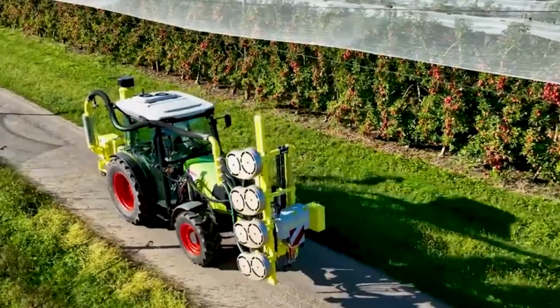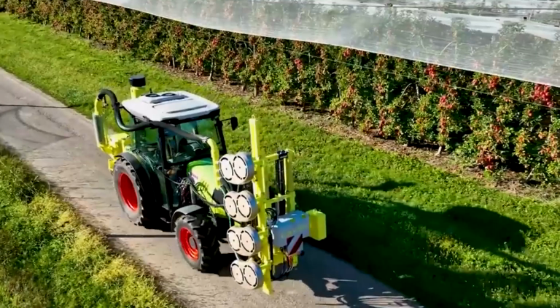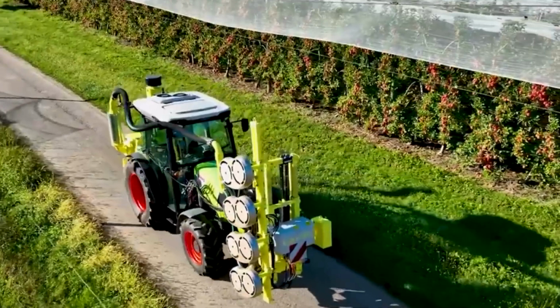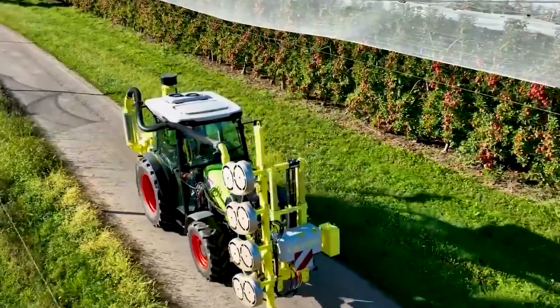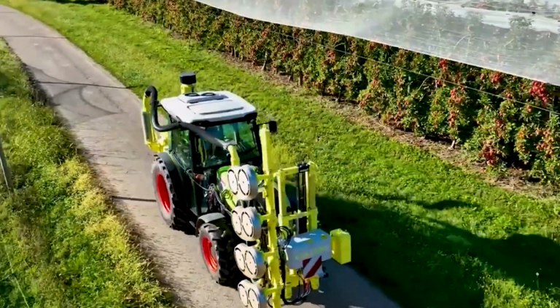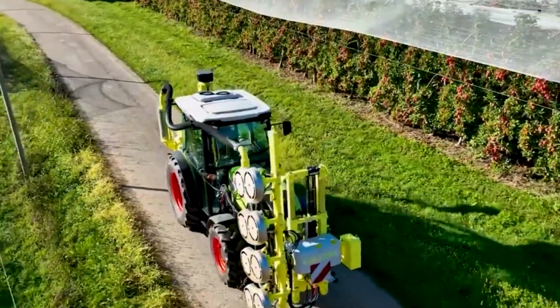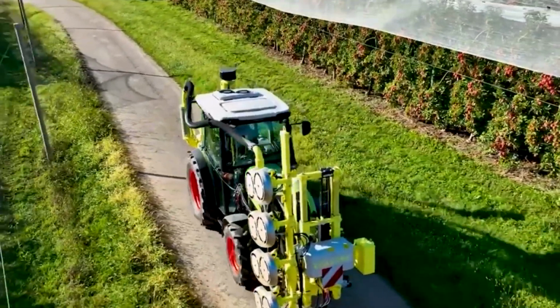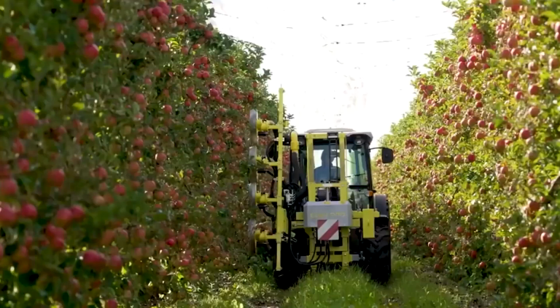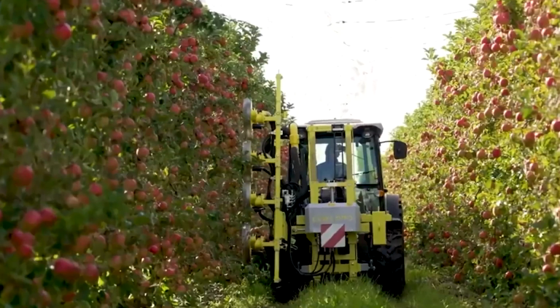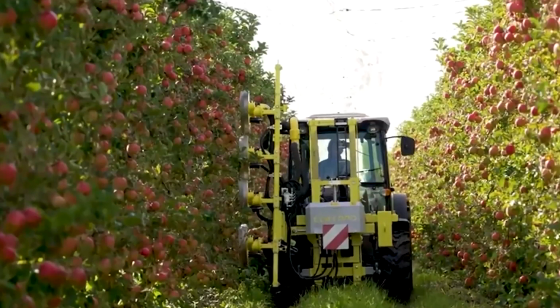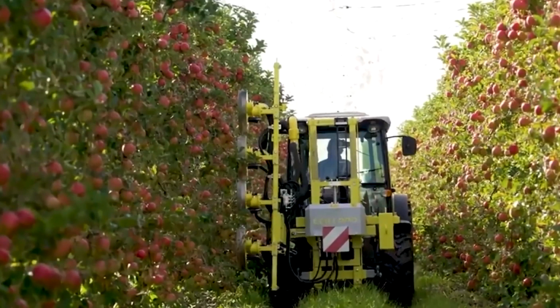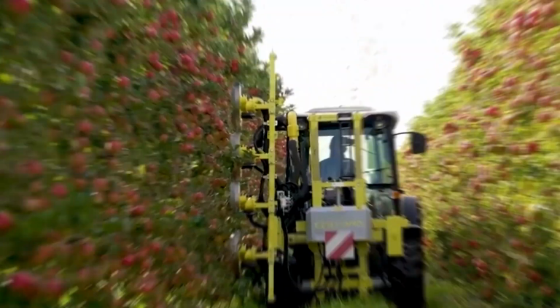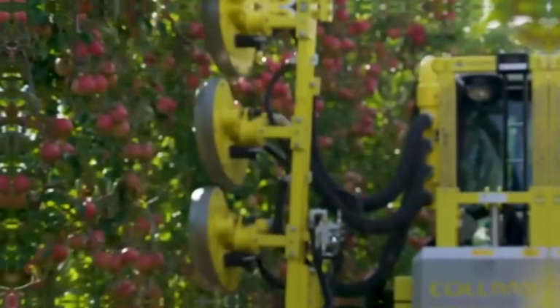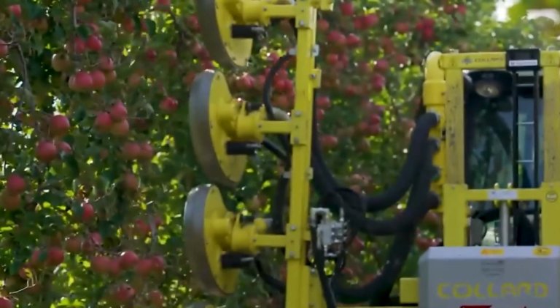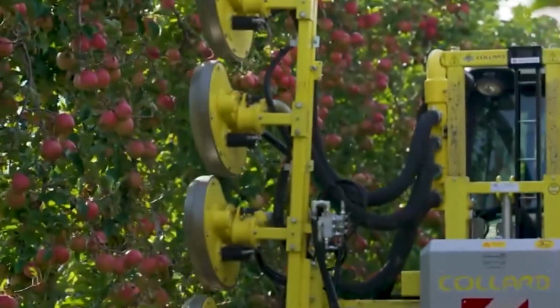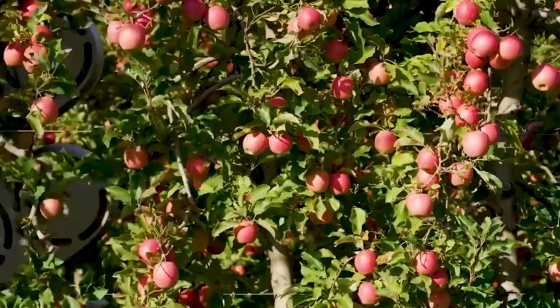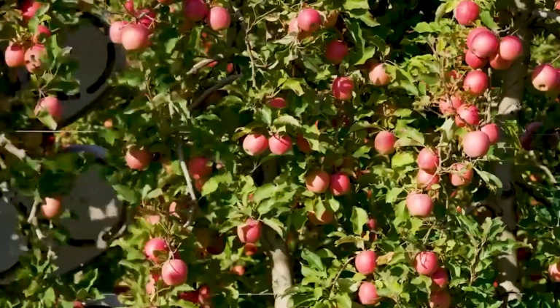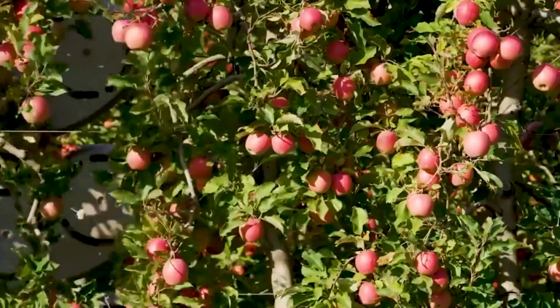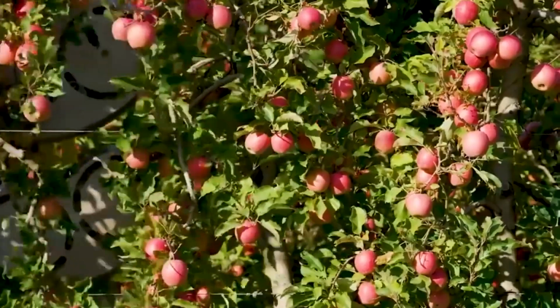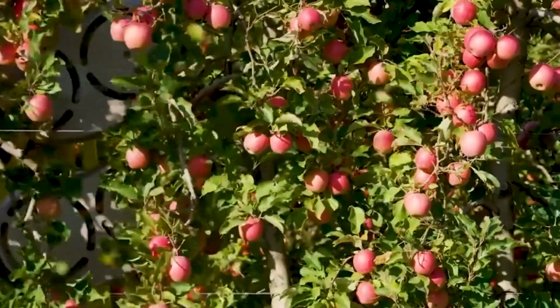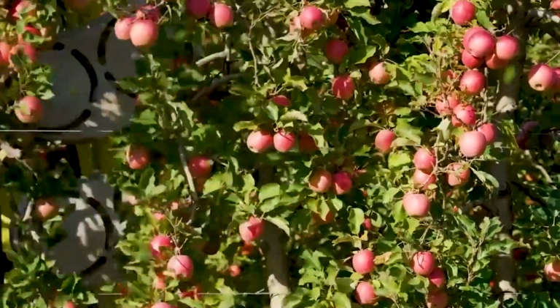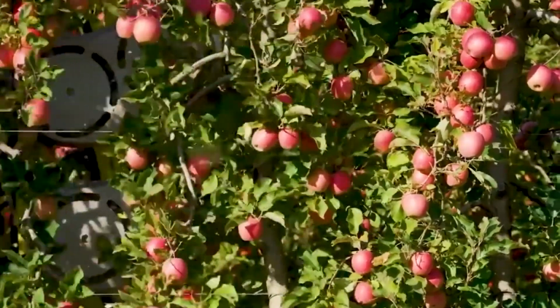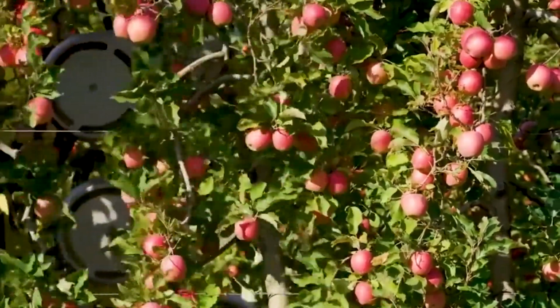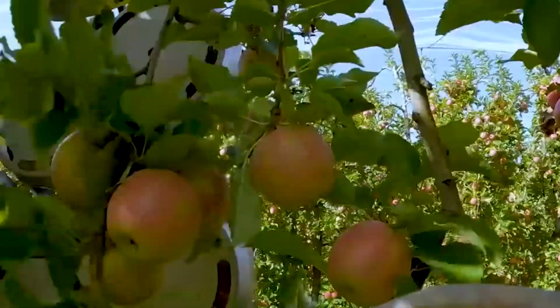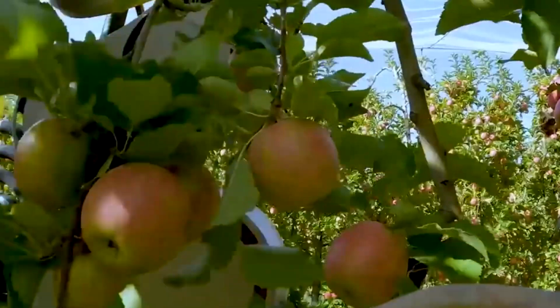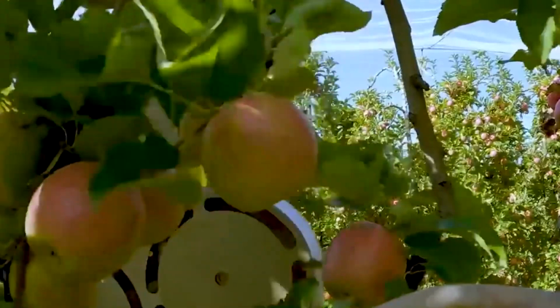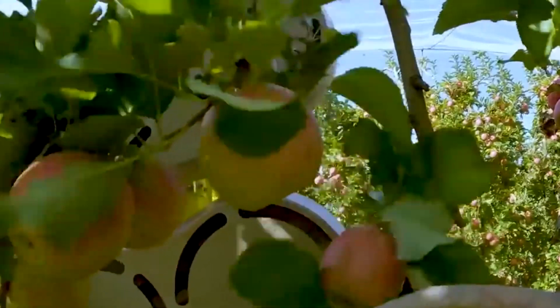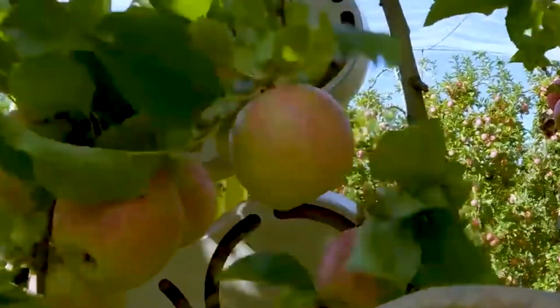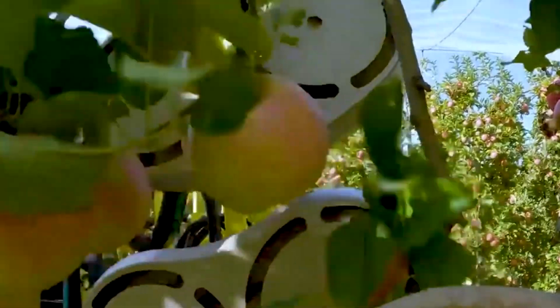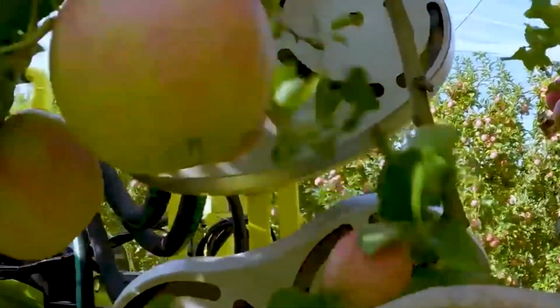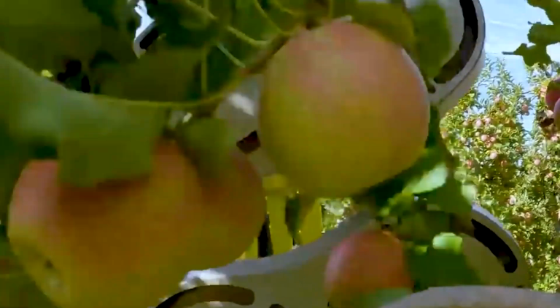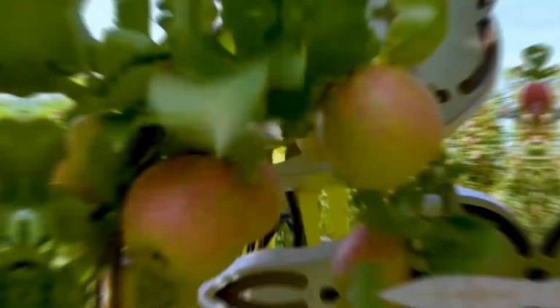Raw dirt is supplied to the garden by the Mill Putt Loader, which collects it. This practical machine can carry soil into containers with ease thanks to its large scoop and flexible conveyor belt.